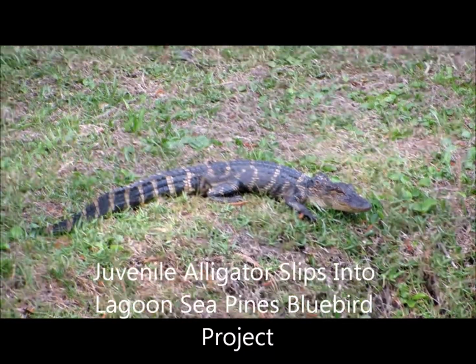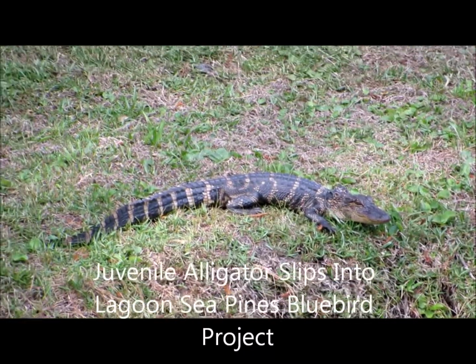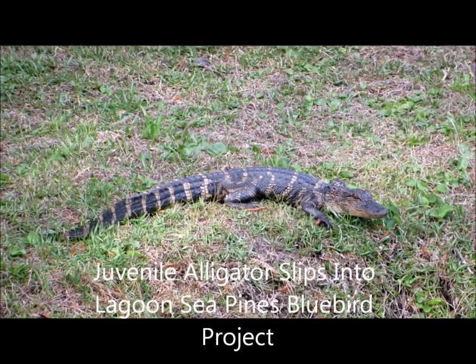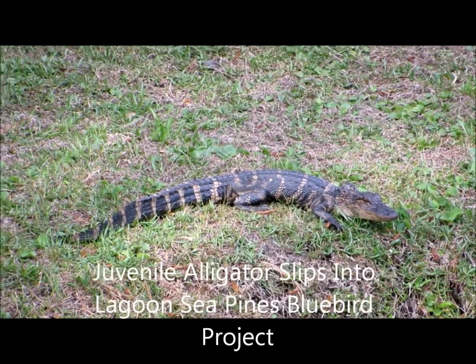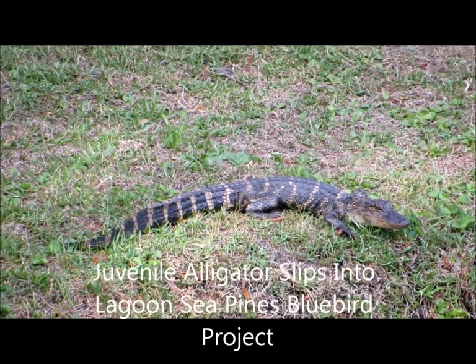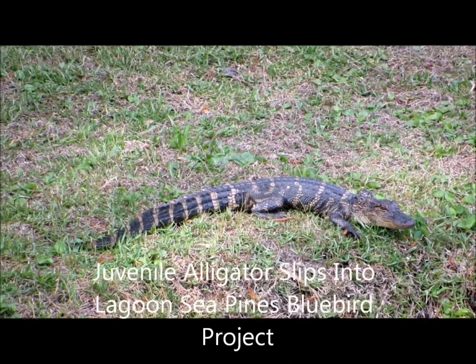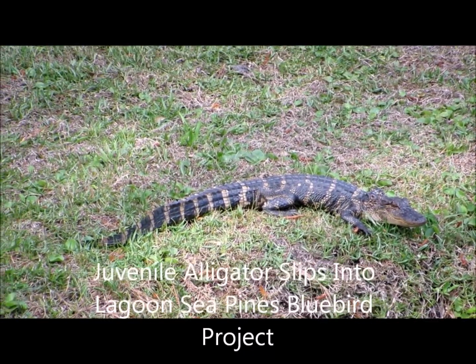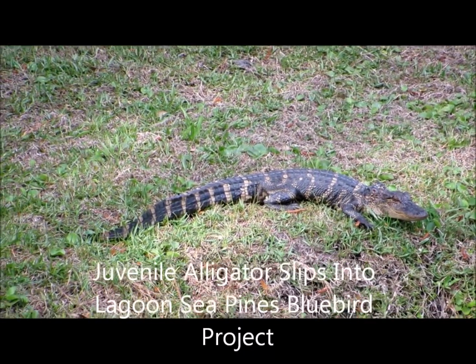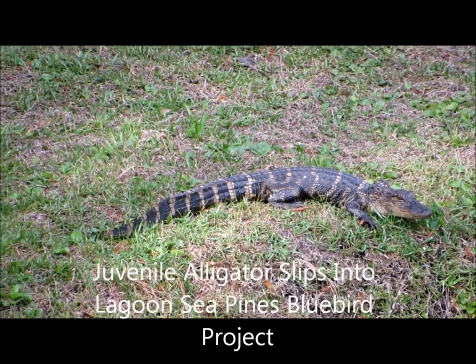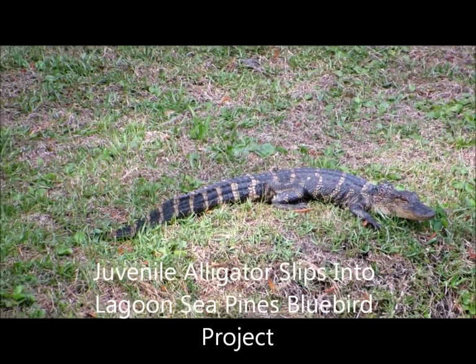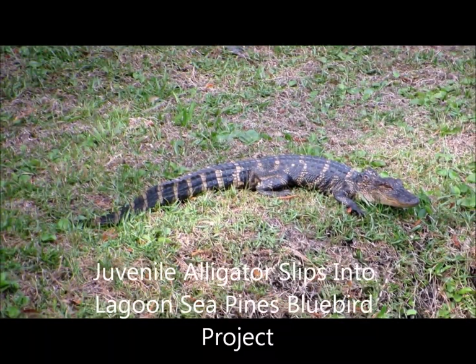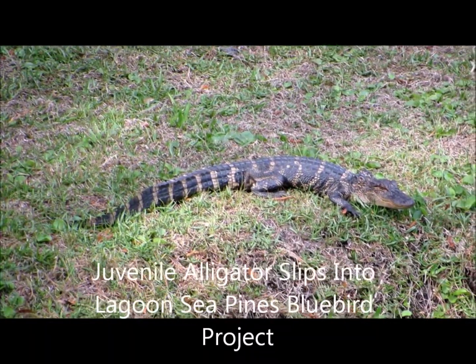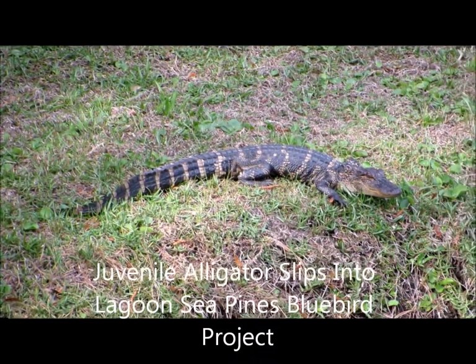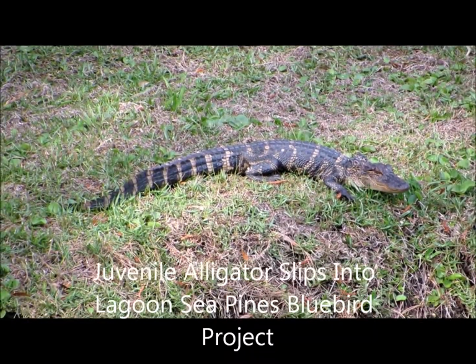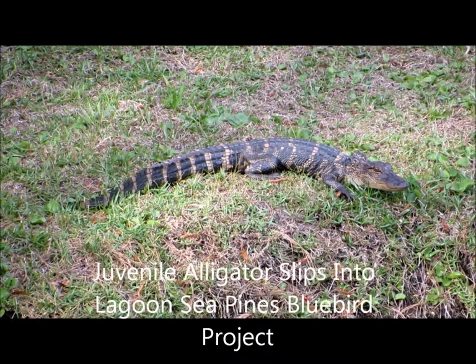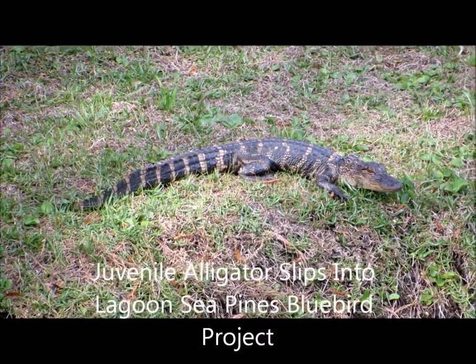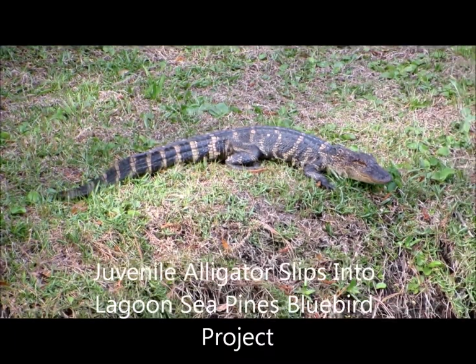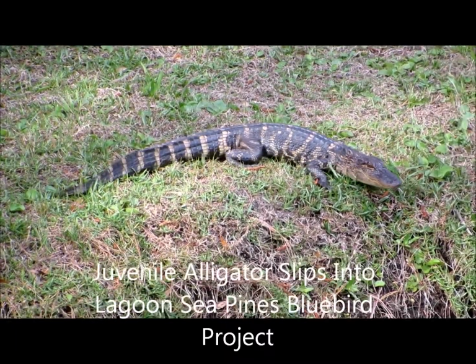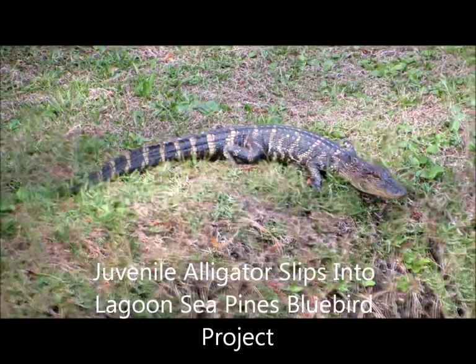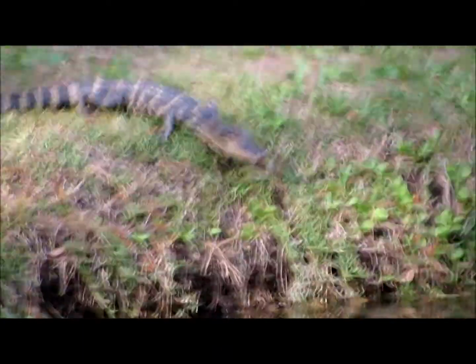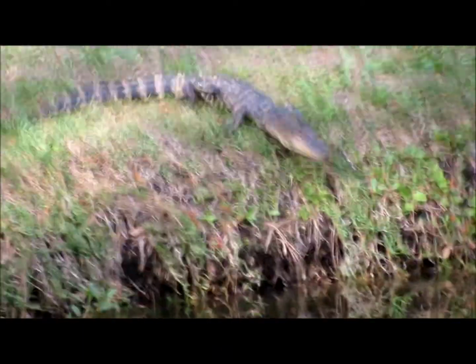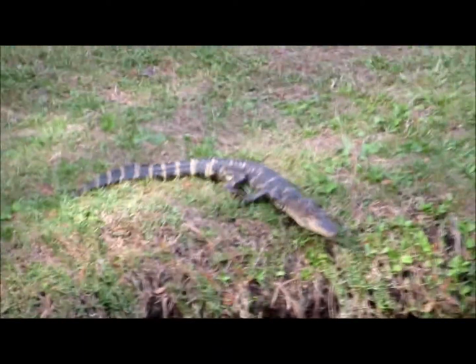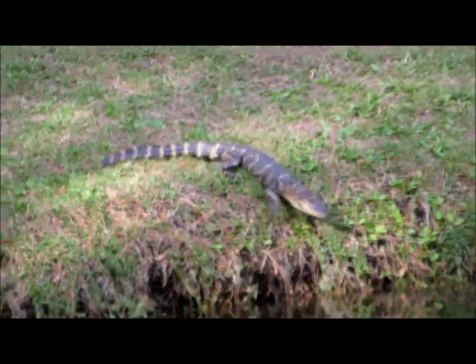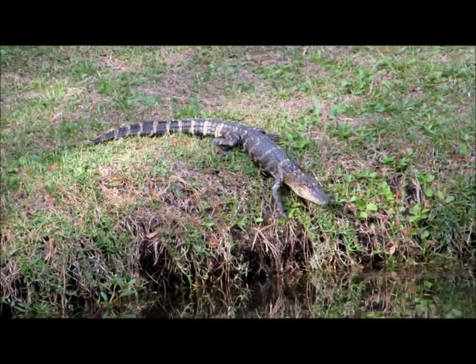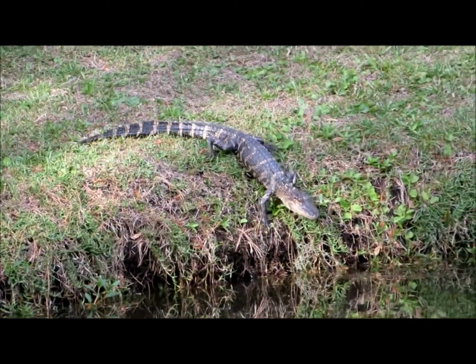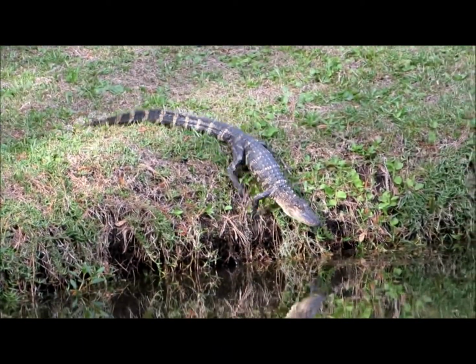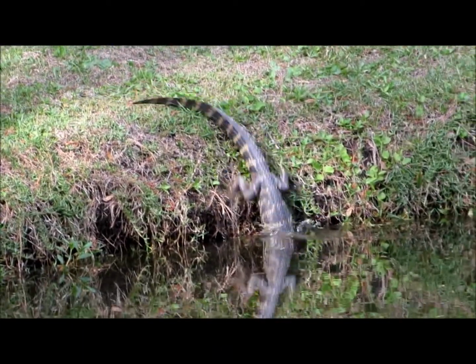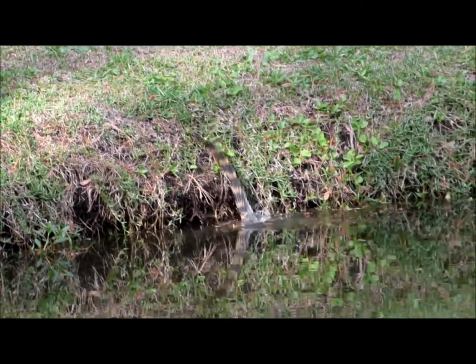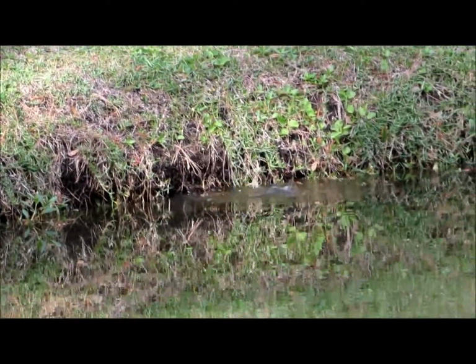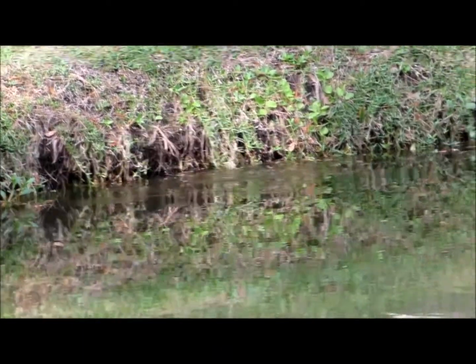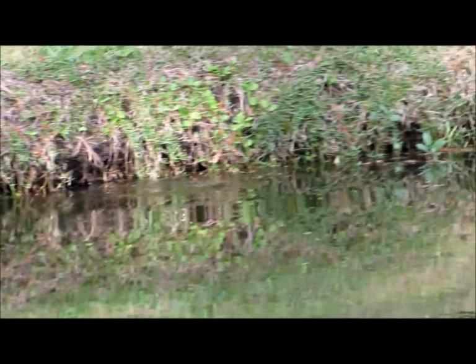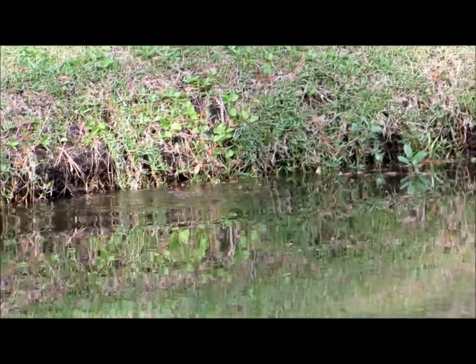Good afternoon, everybody. This is Karen March from Hilton Head Island, South Carolina. Wow, we've got Gator in Motion. I just started the Sea Pines Bluebird Project.